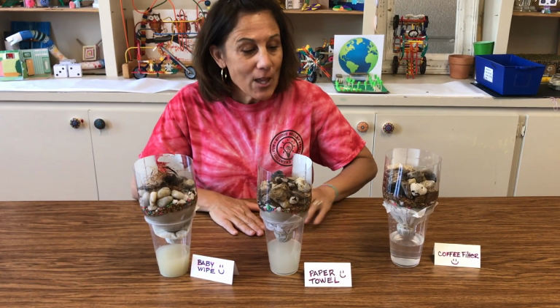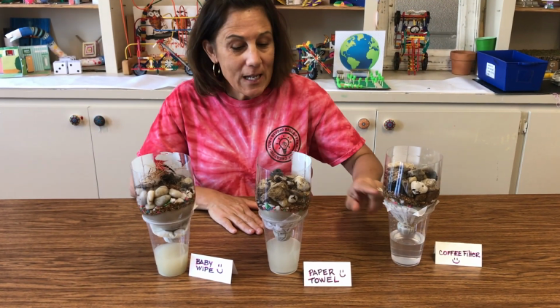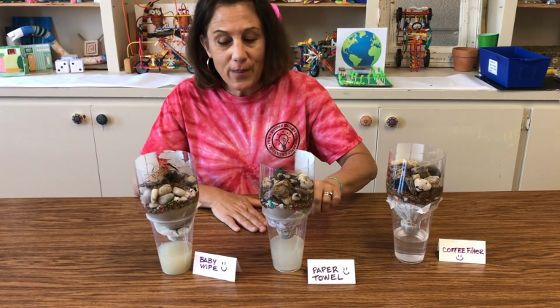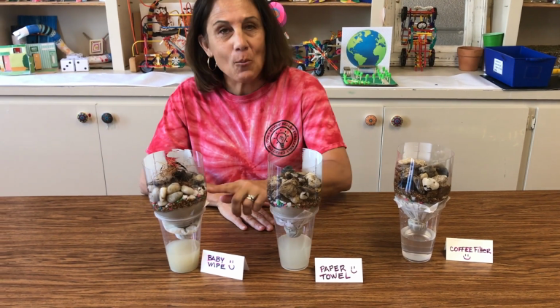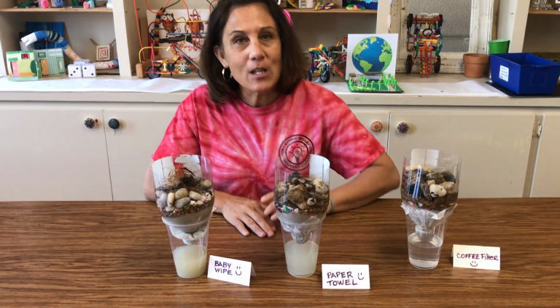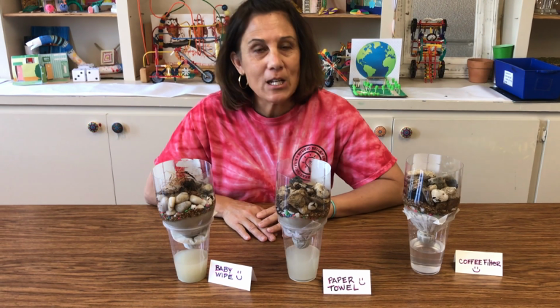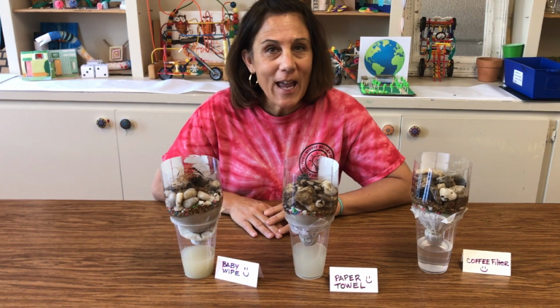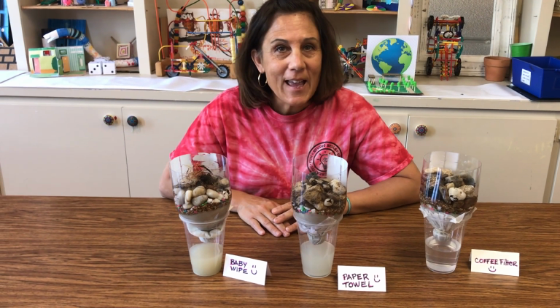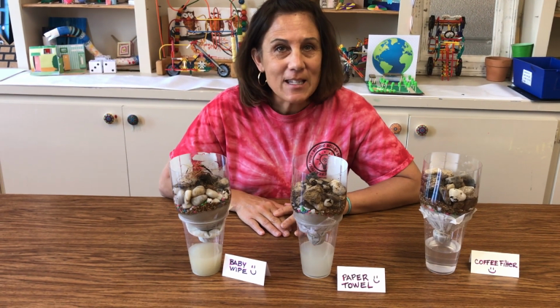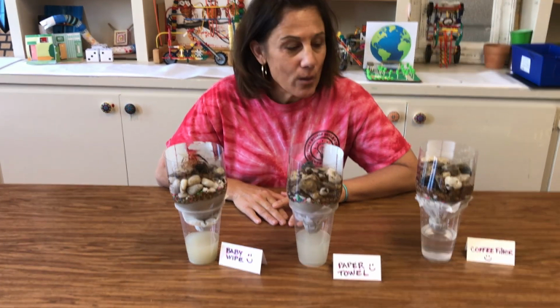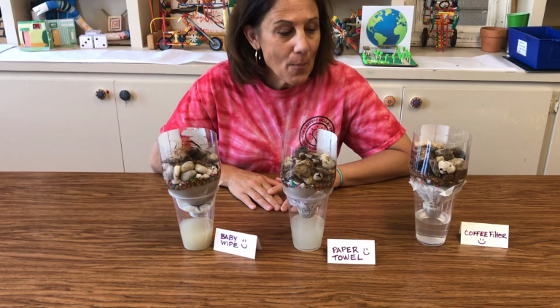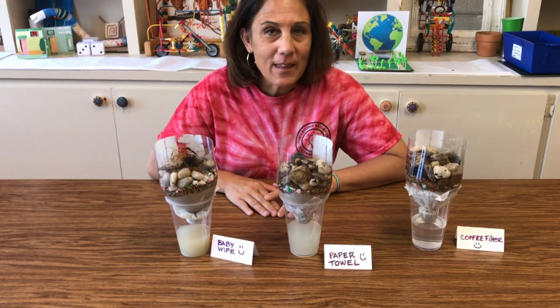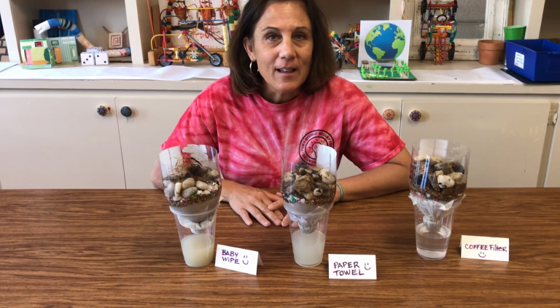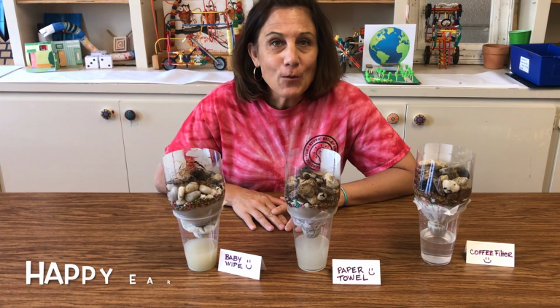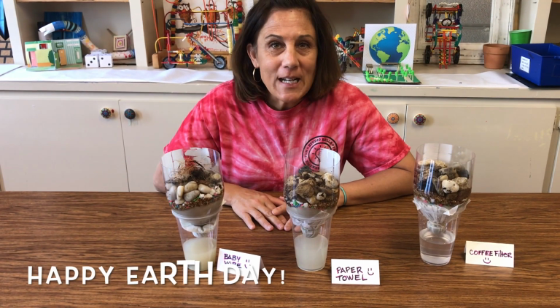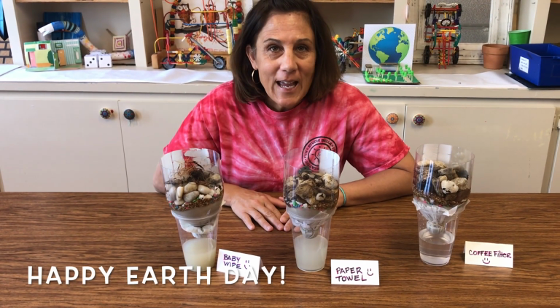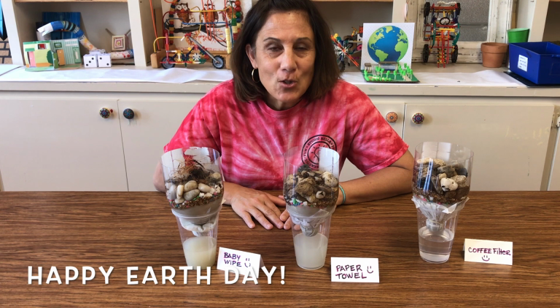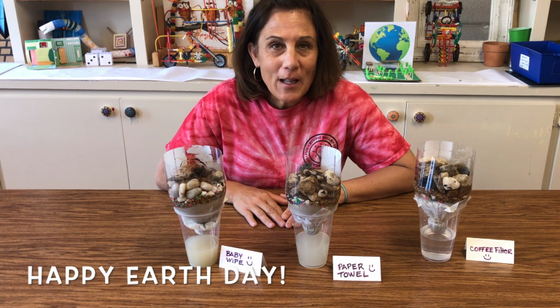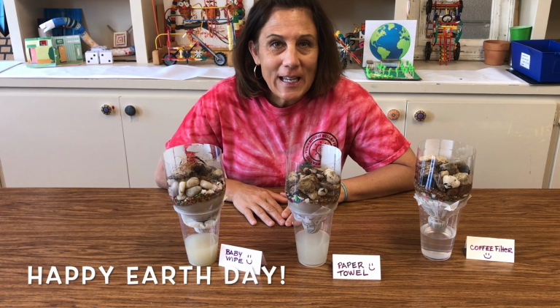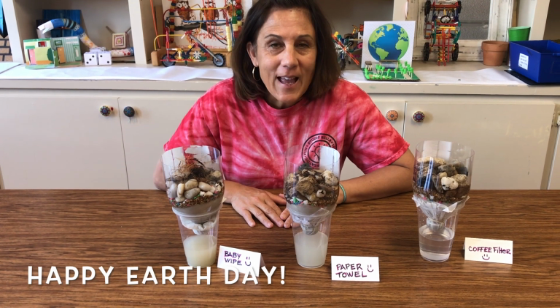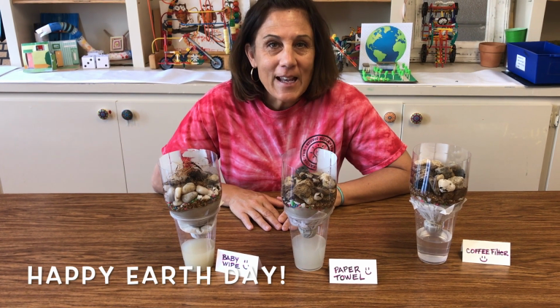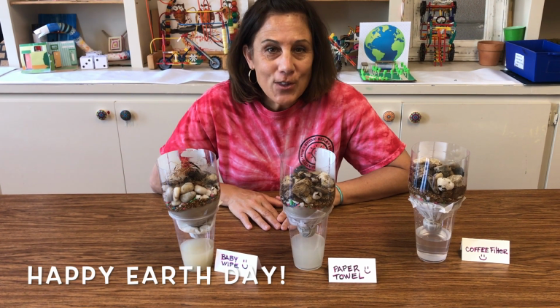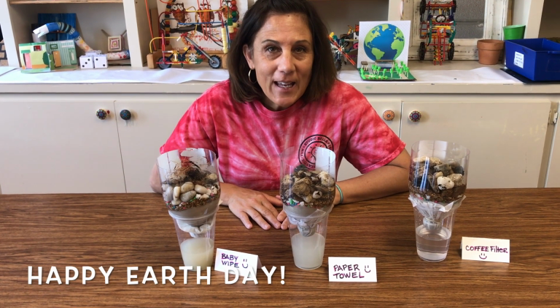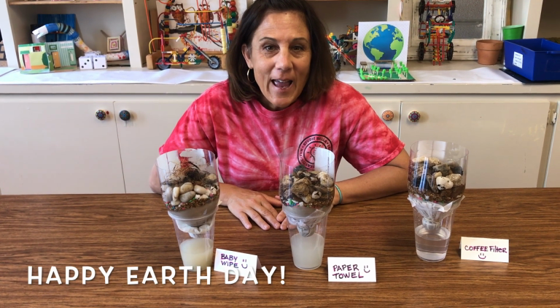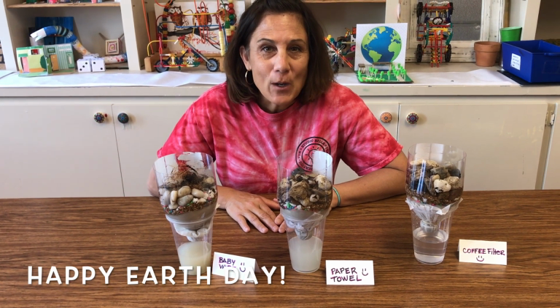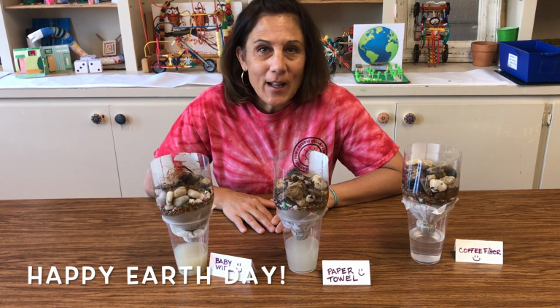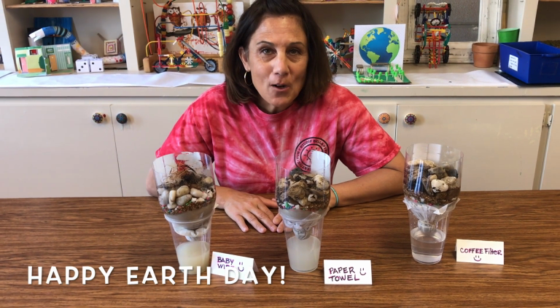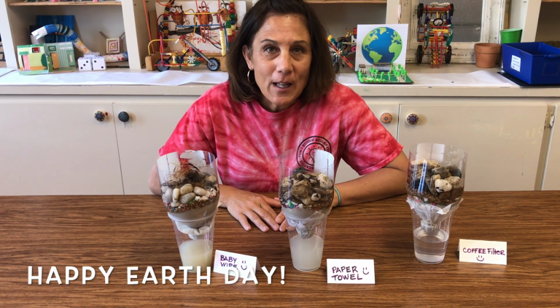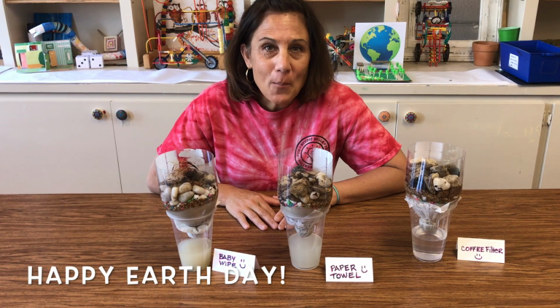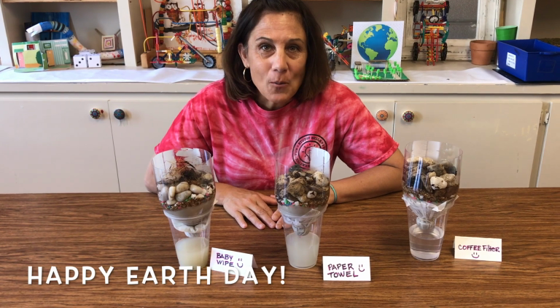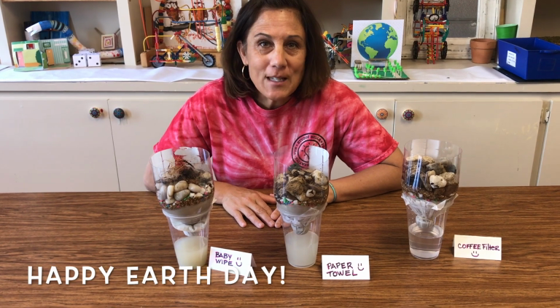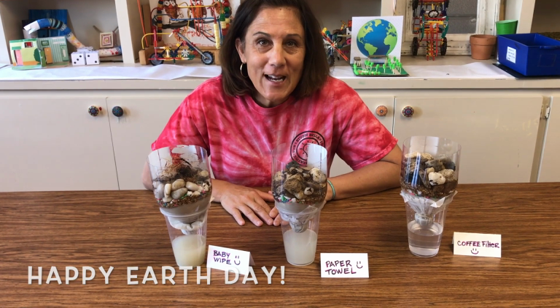Thanks for joining us today at Studio Bella for Kids for Earth Day. We are so glad to partner with Clyde Warren Park — we hope to see you next time!